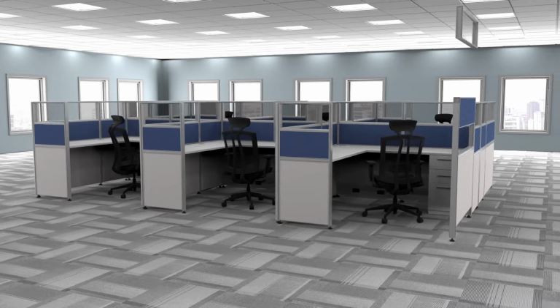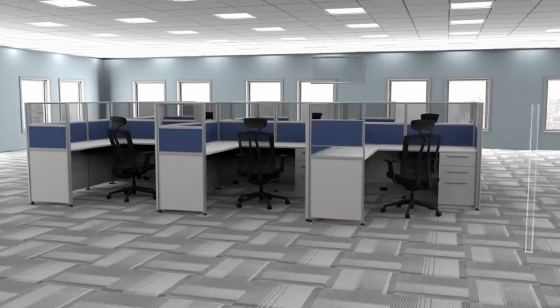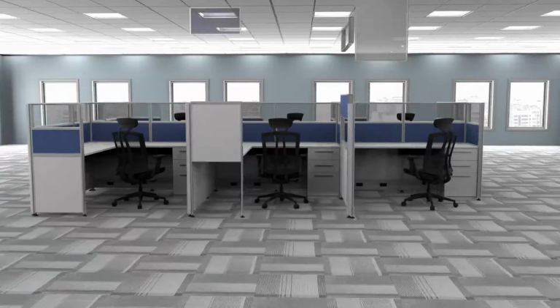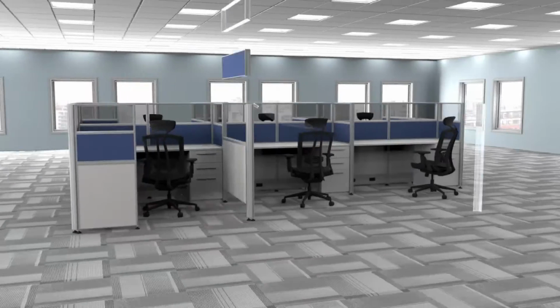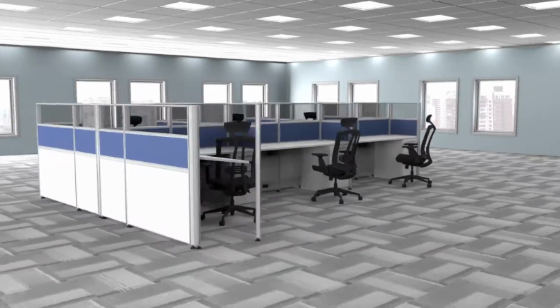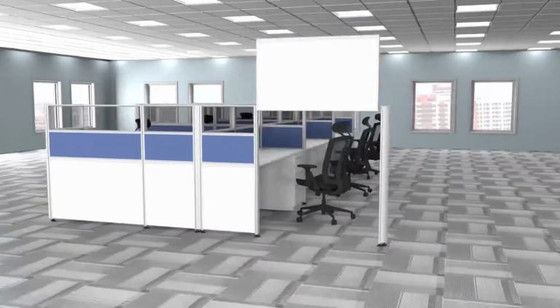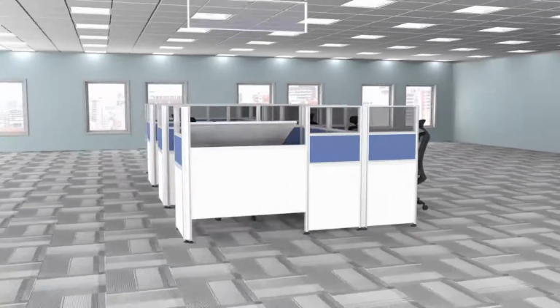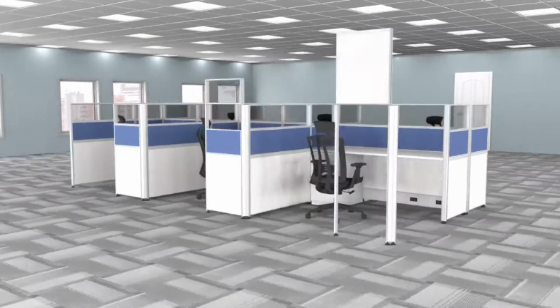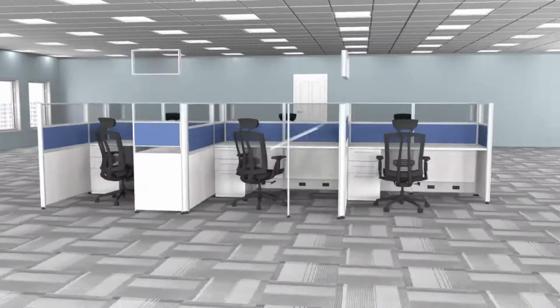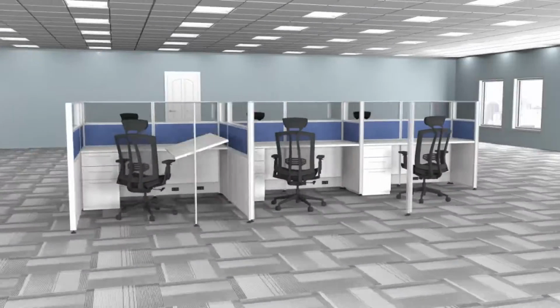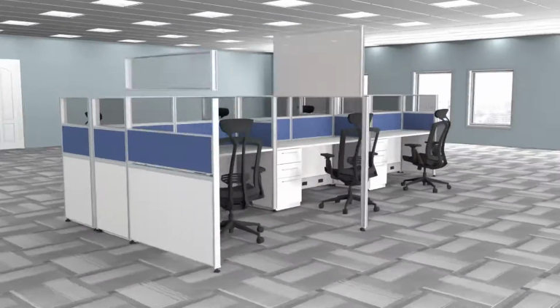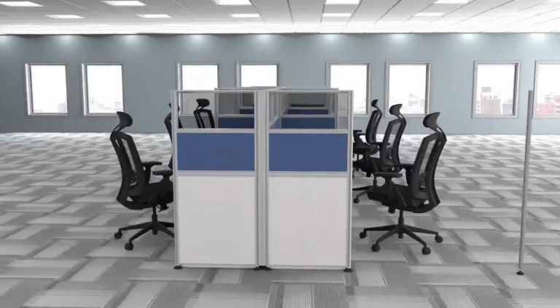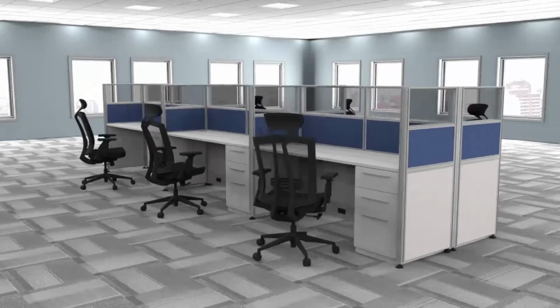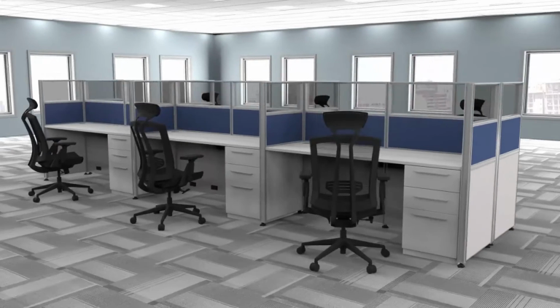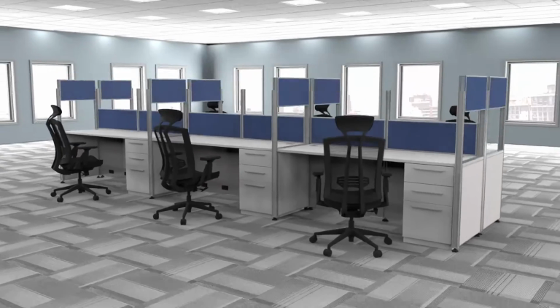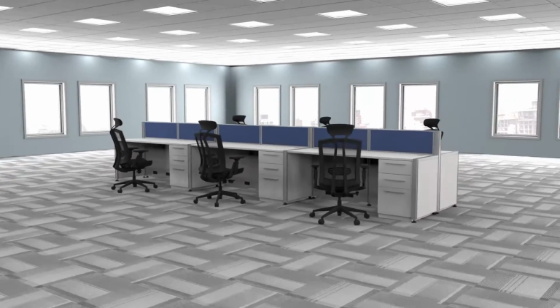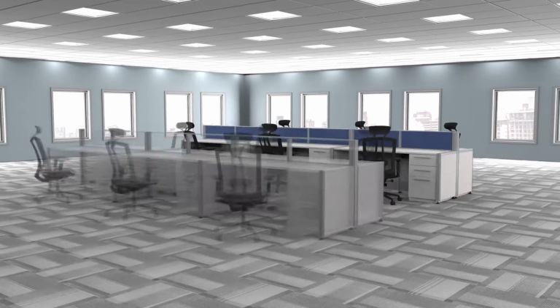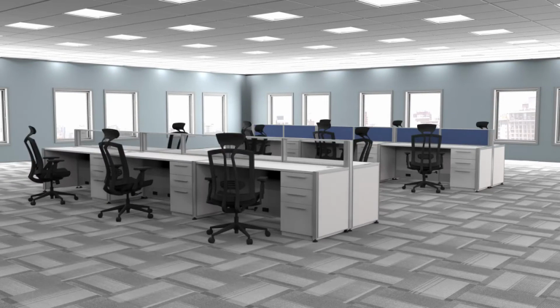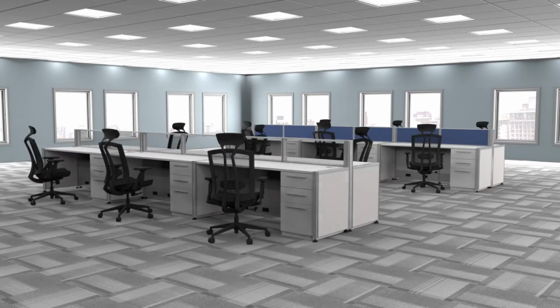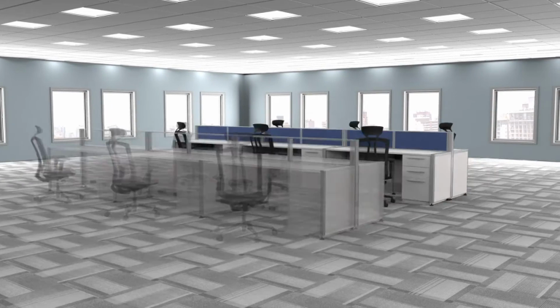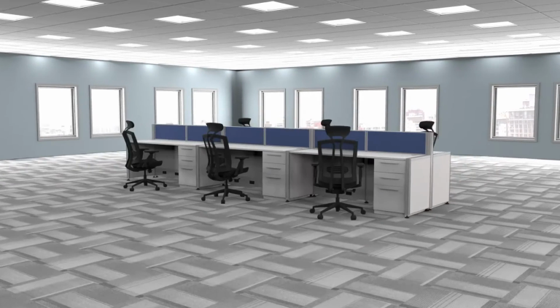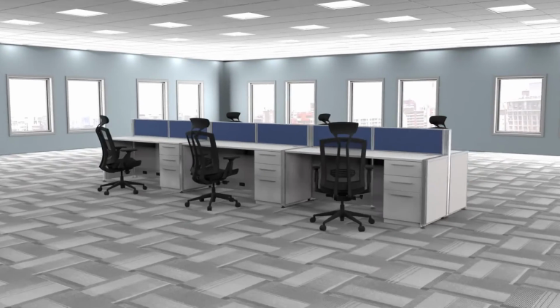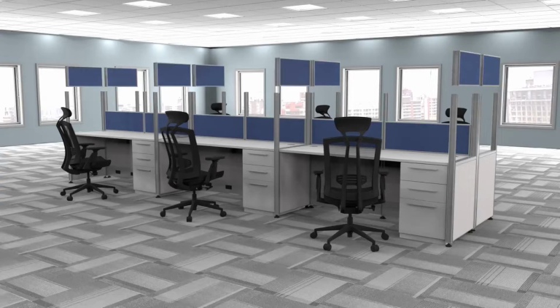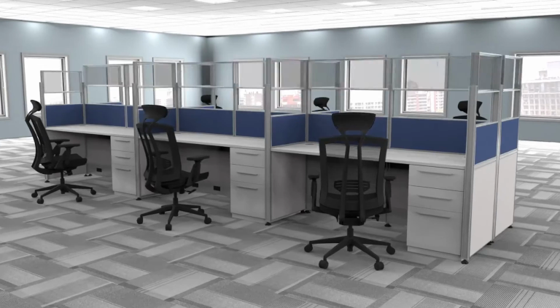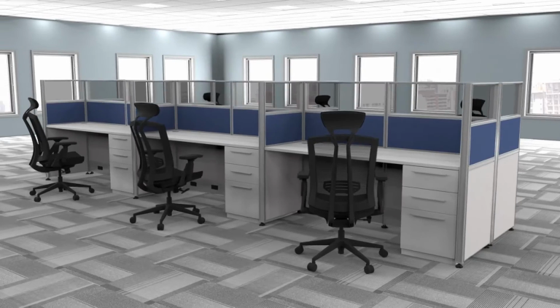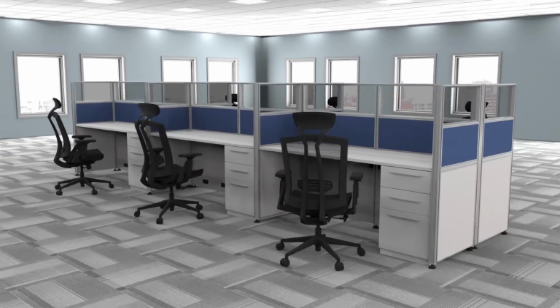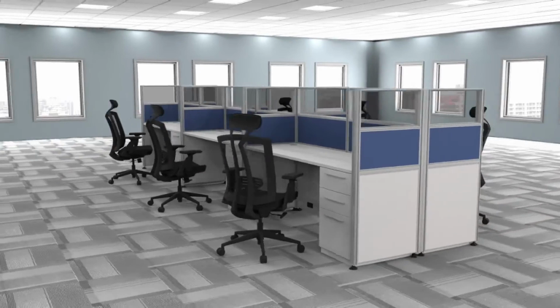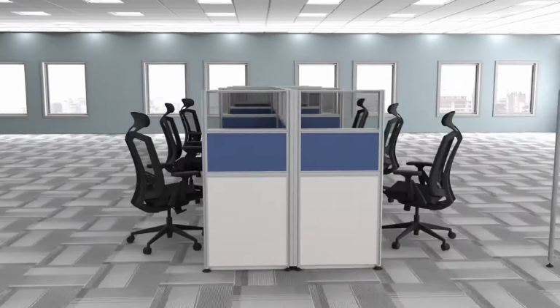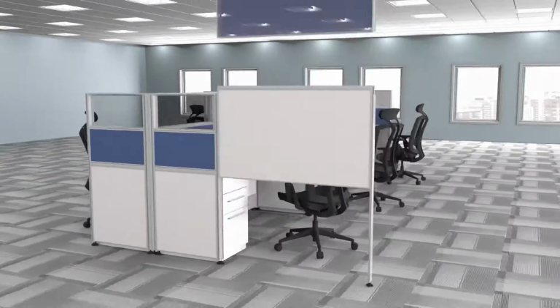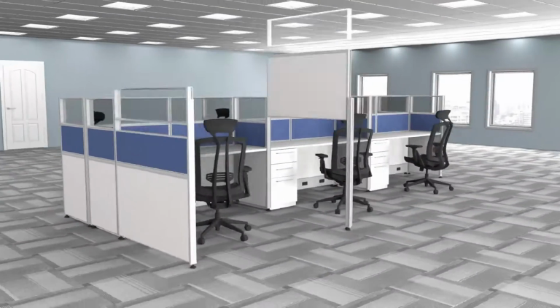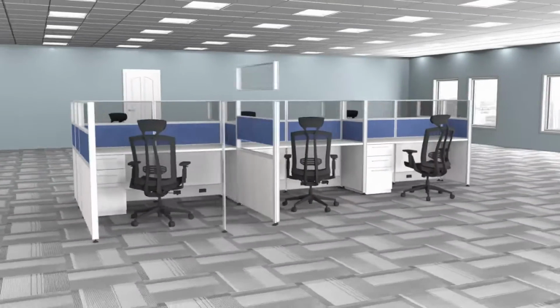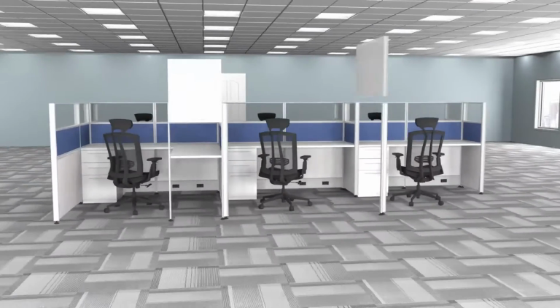Watch as this cluster of six 53-inch high 6 foot by 6 foot cubicles doubles from 6 cubicles to 12 open plan stations, and switch back just as easy, or to hundreds of other practical configurations, all using the same product.